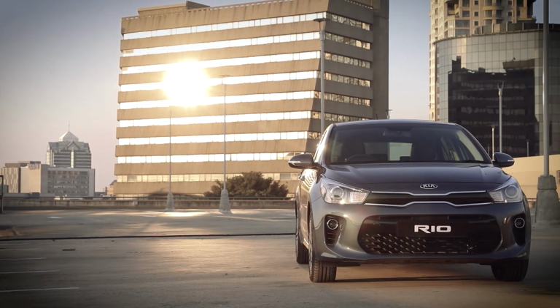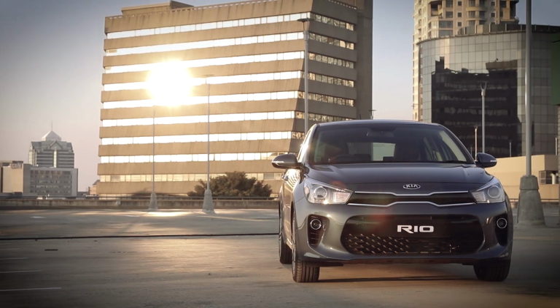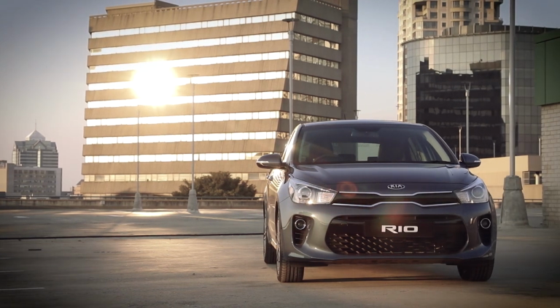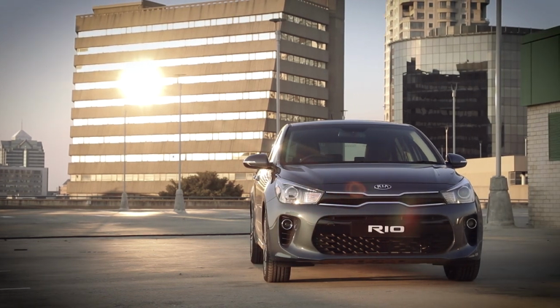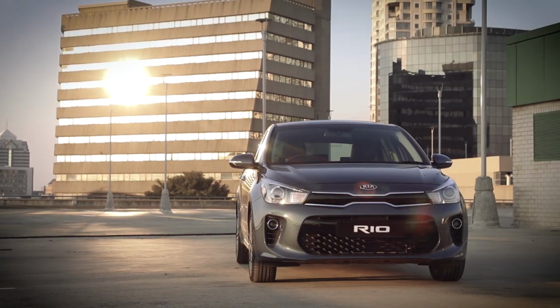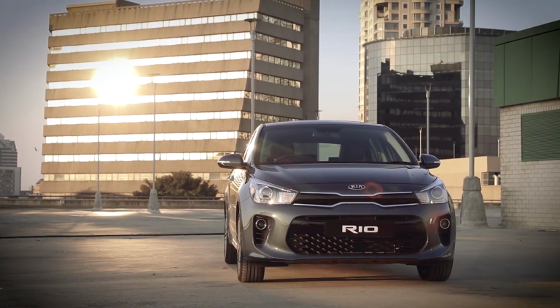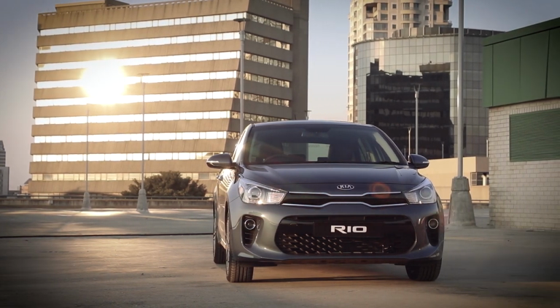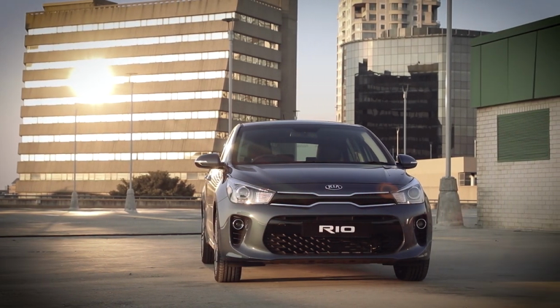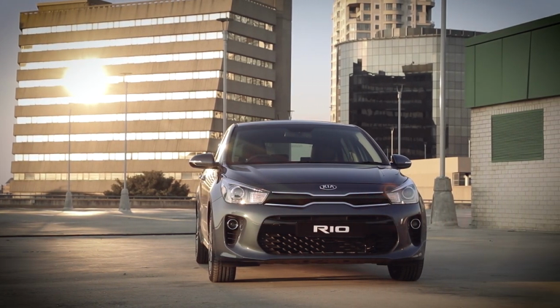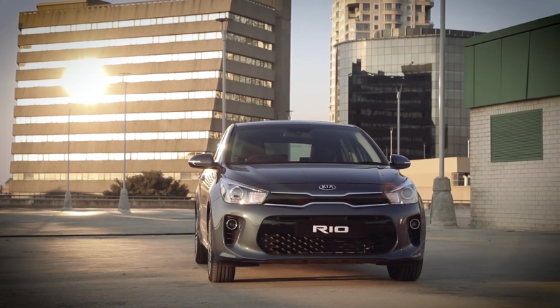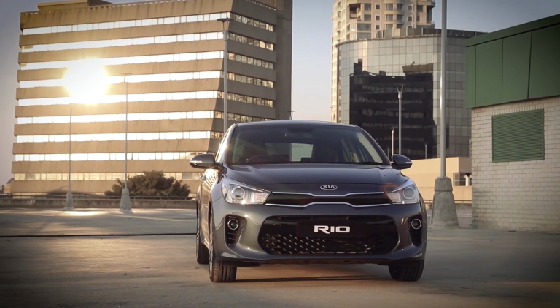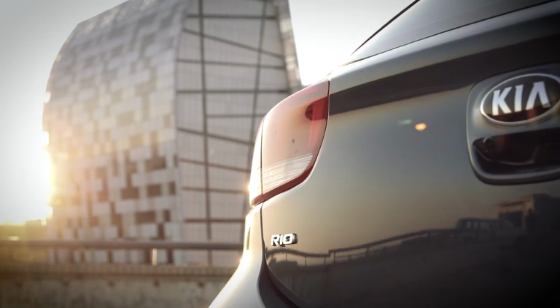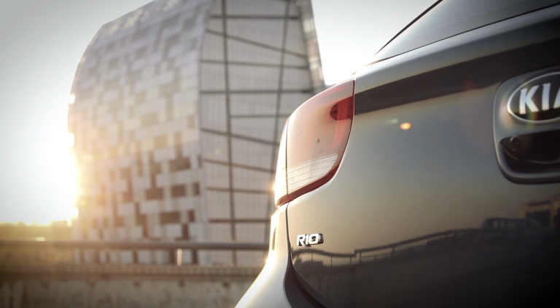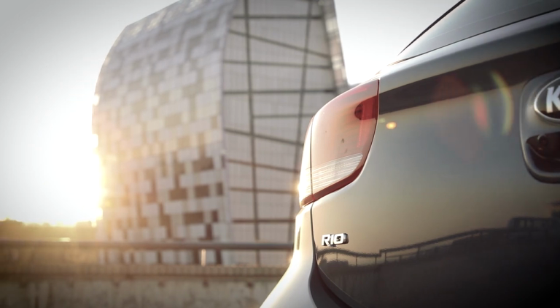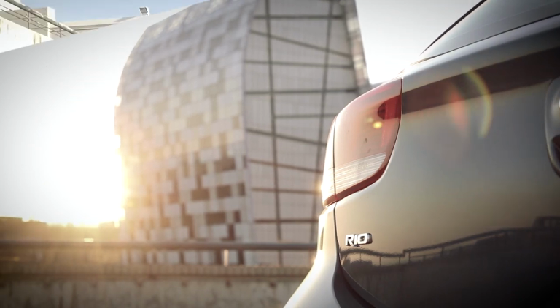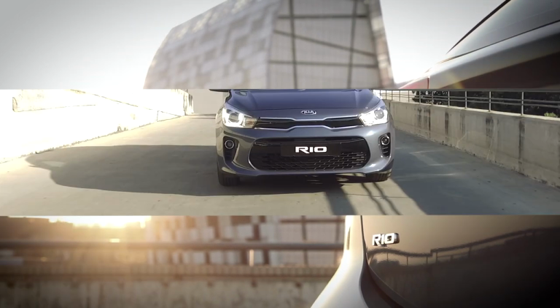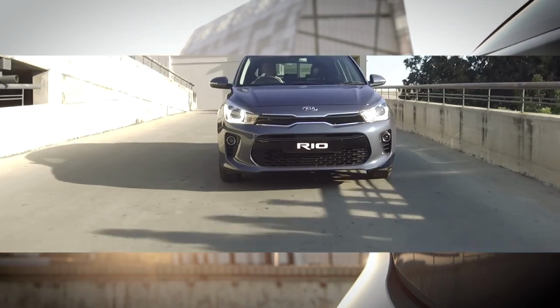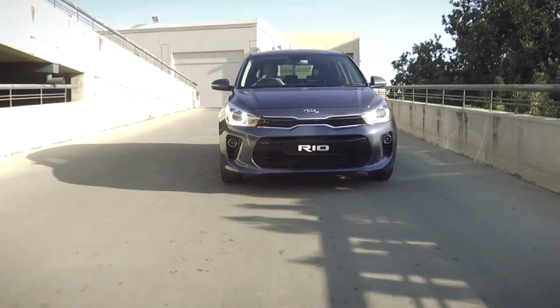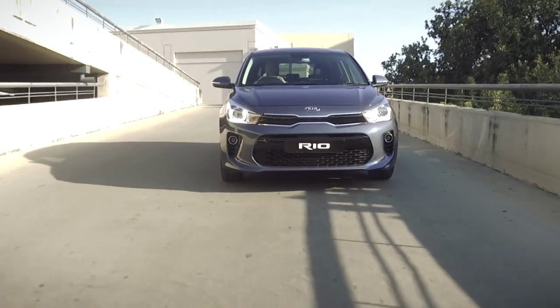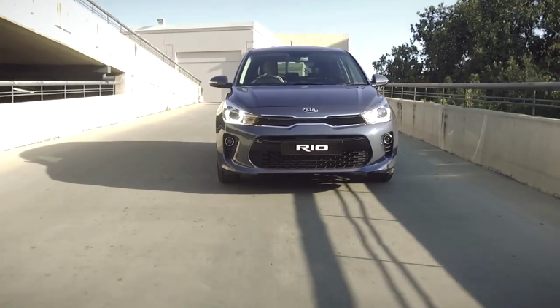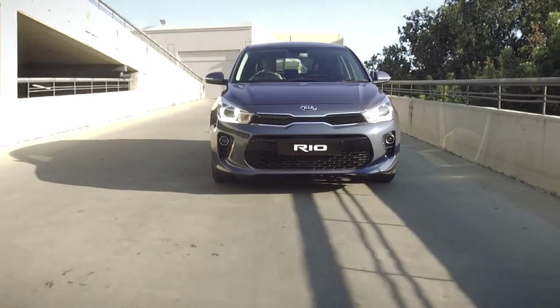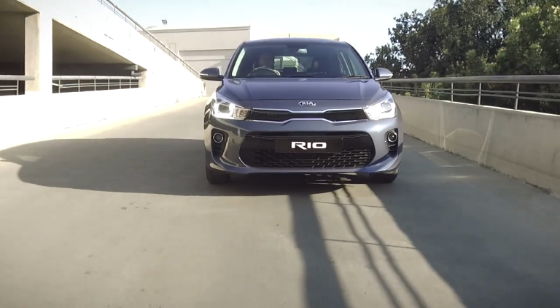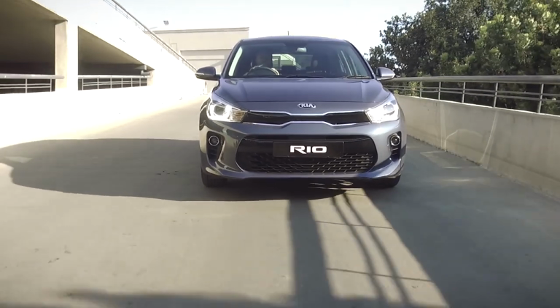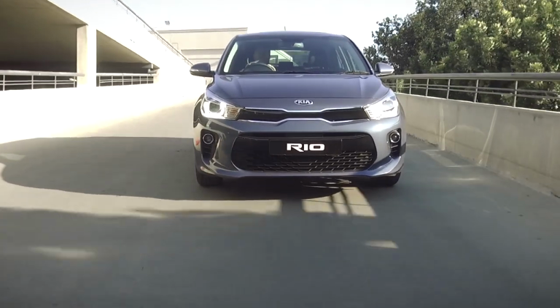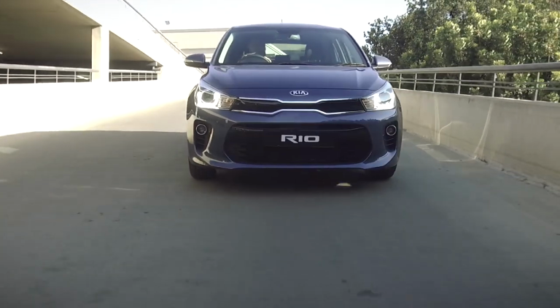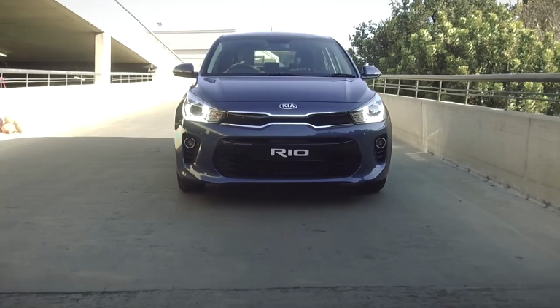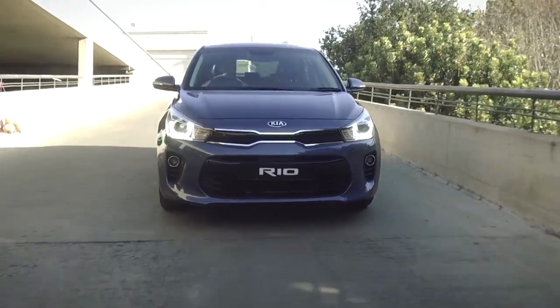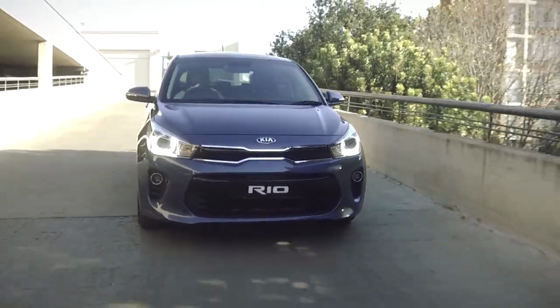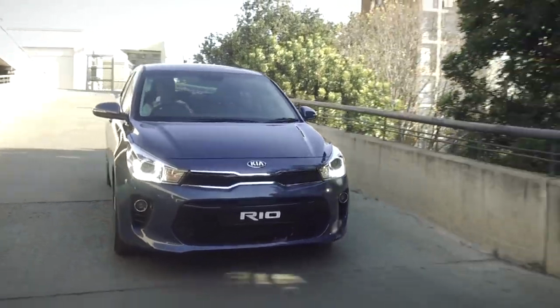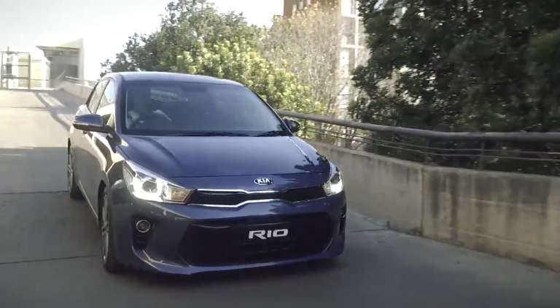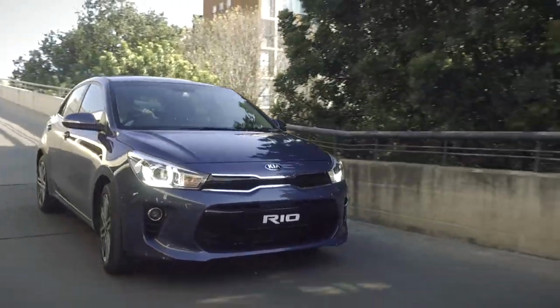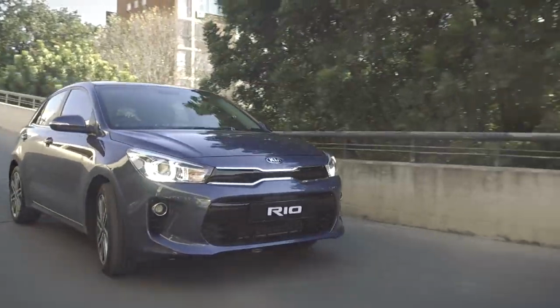And that says a lot, as the Kia Rio is coming off a high base with the 3rd generation model accounting for 450,000 units globally during 2016. So the 4th generation version has big shoes to fill.